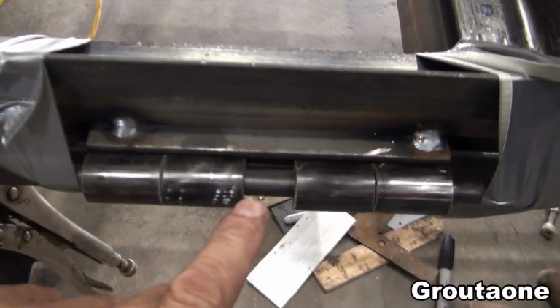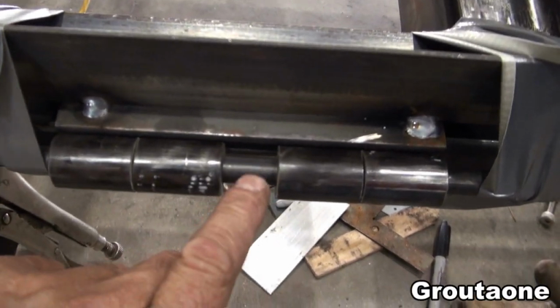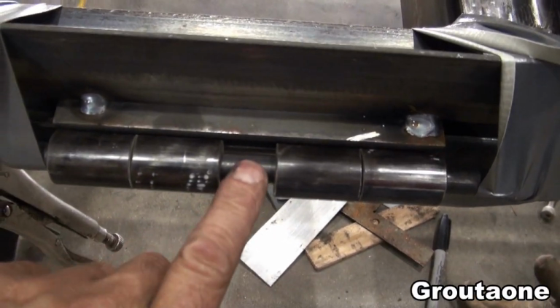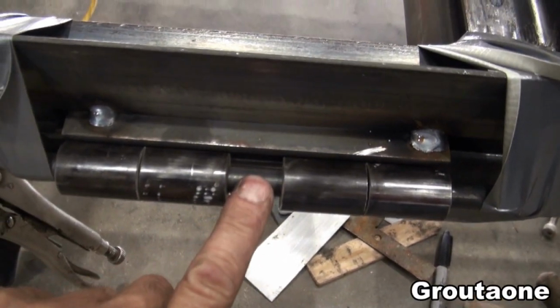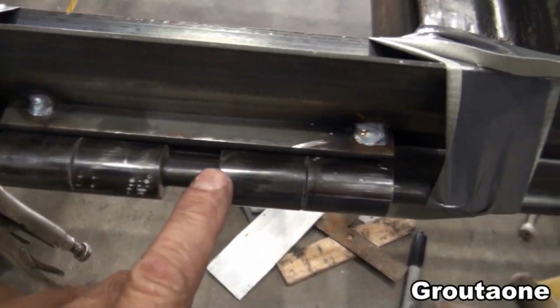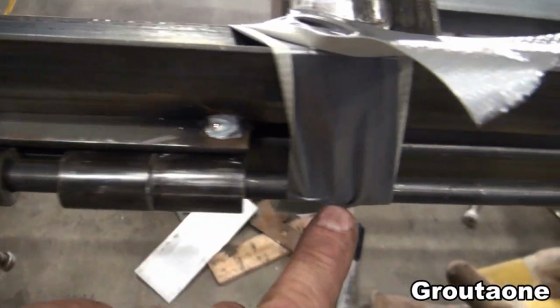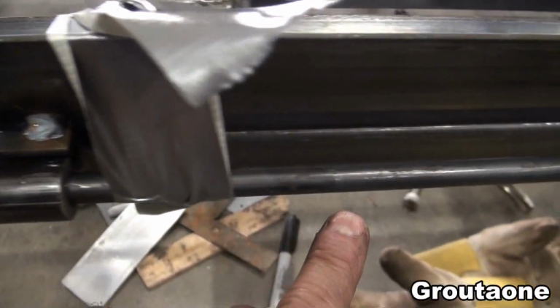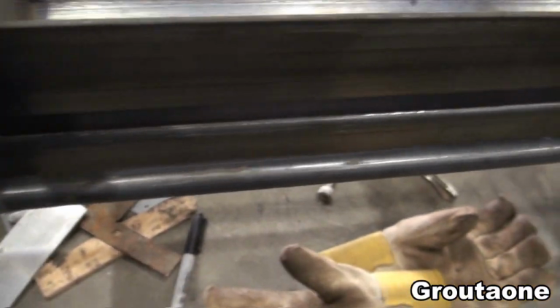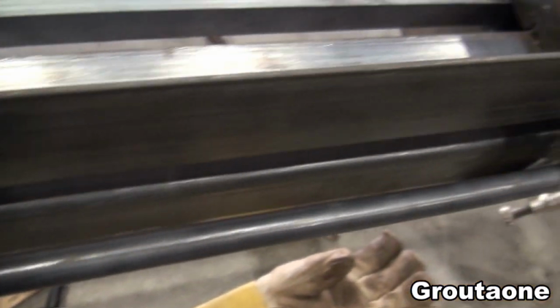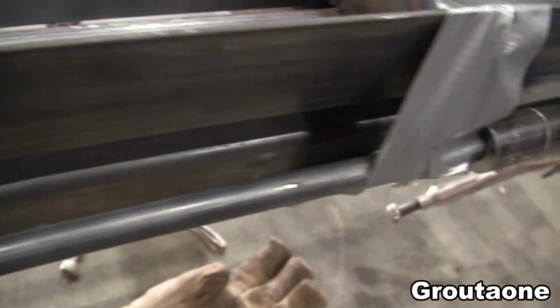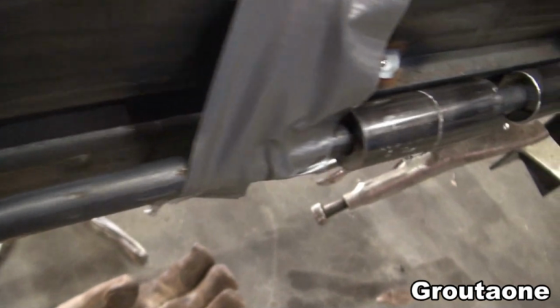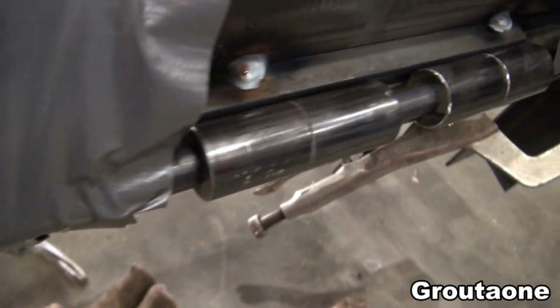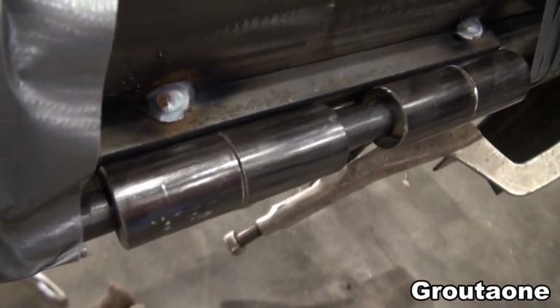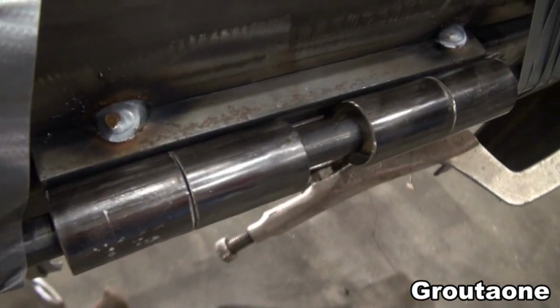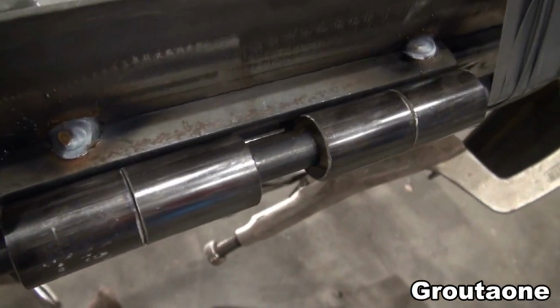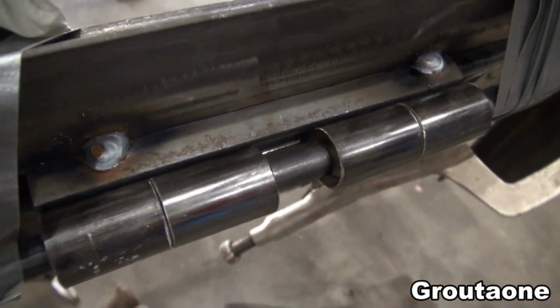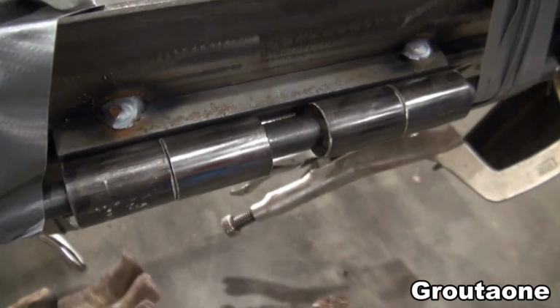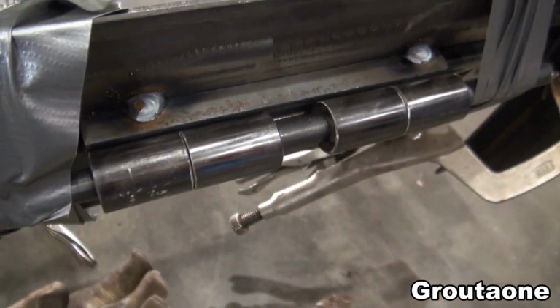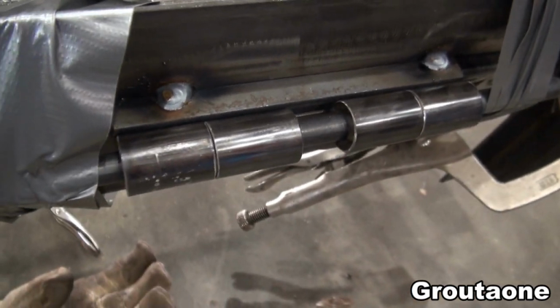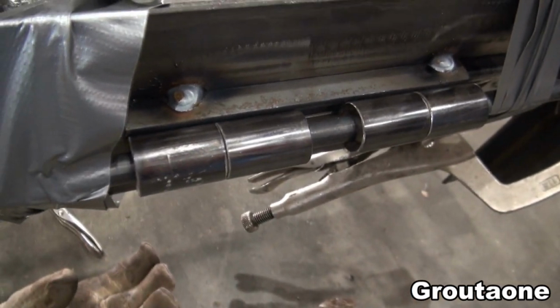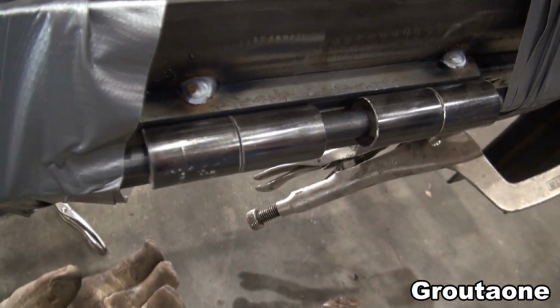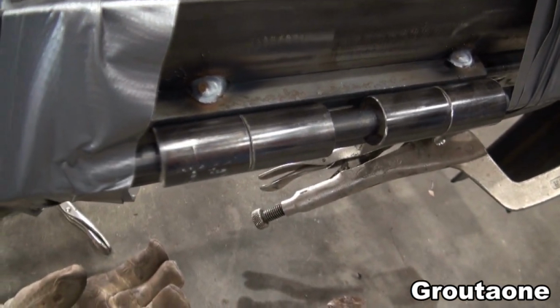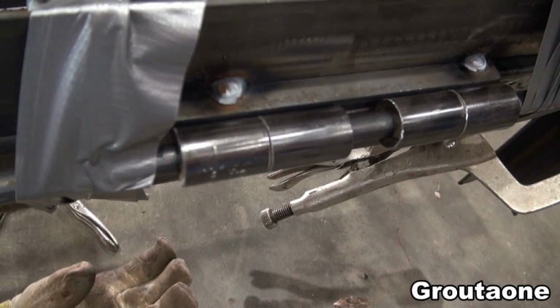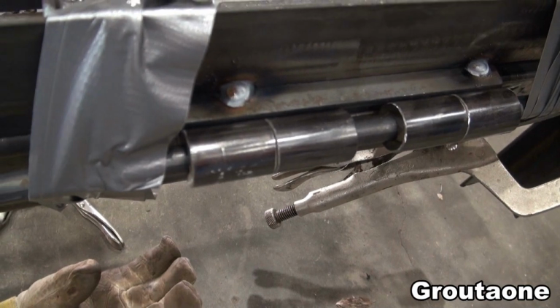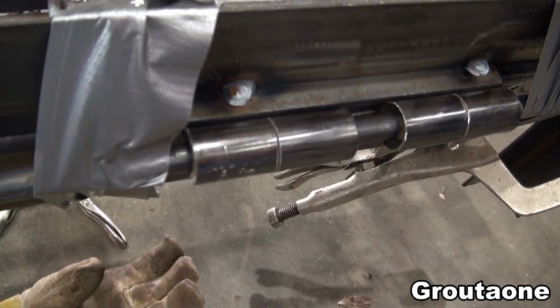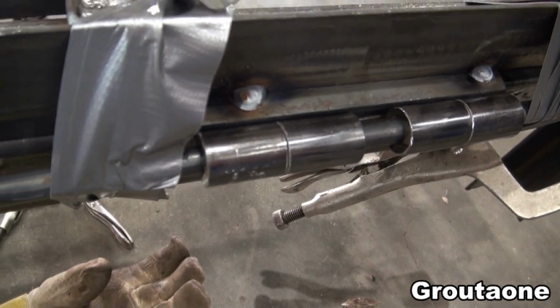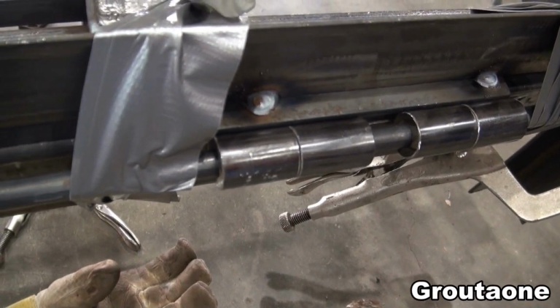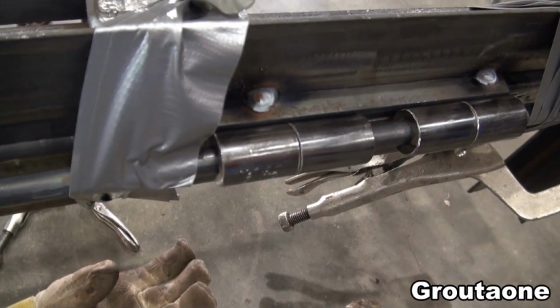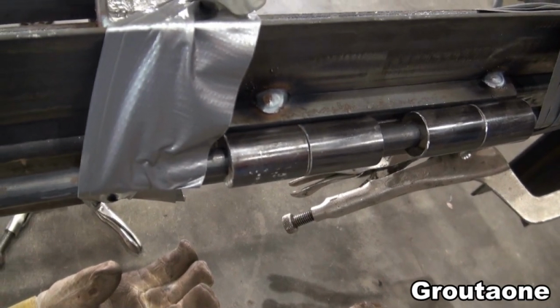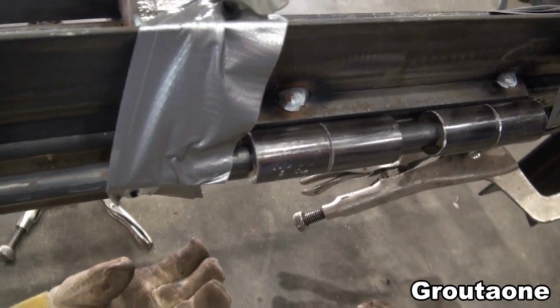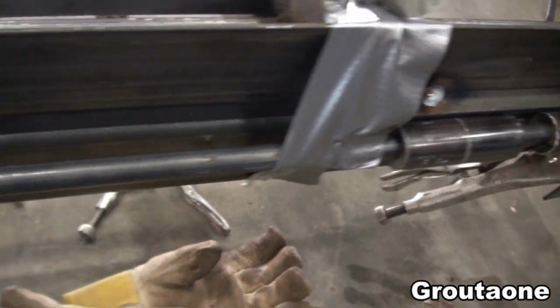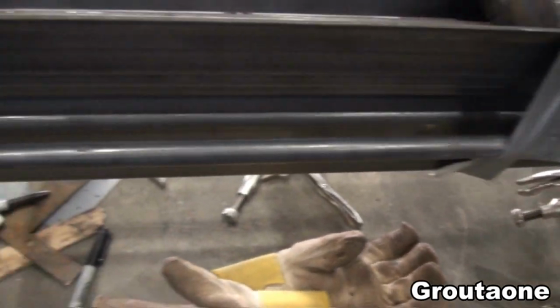This rod is actually just temporary. I'm using it to line up the hinges from one side to the other. If the hinges are not in line, it can cause binding, so I'm trying to minimize that.